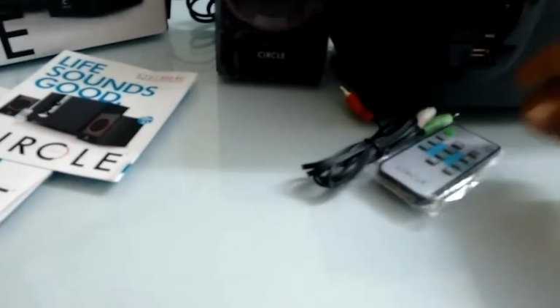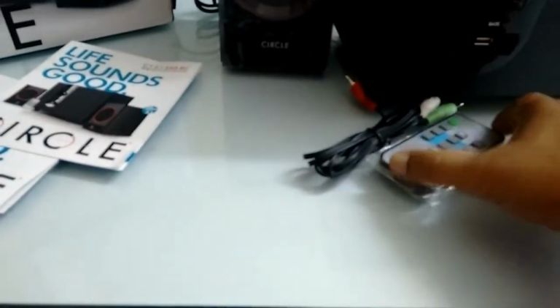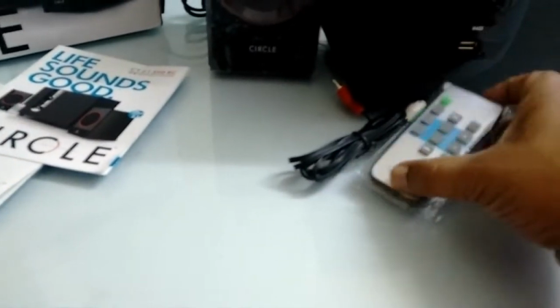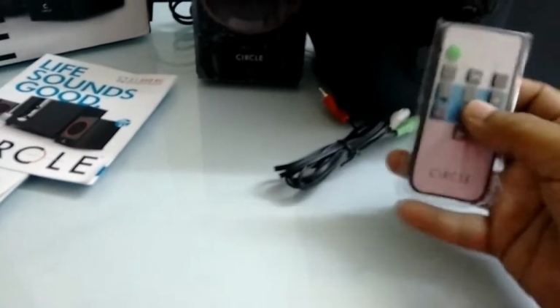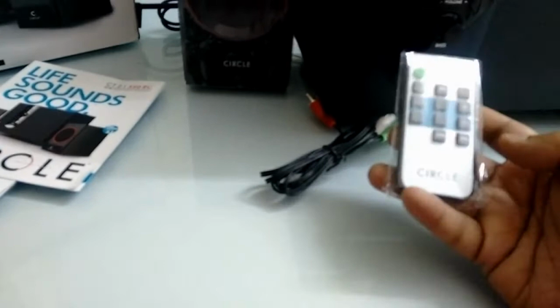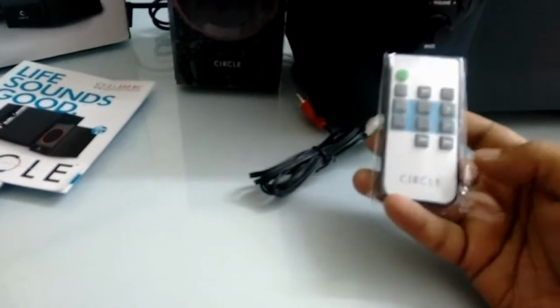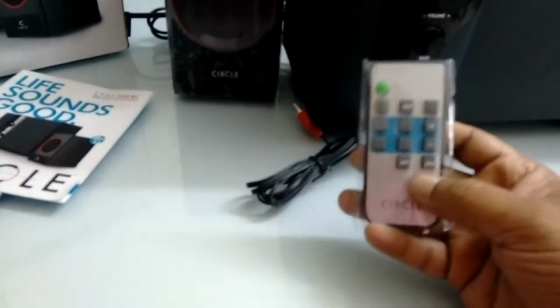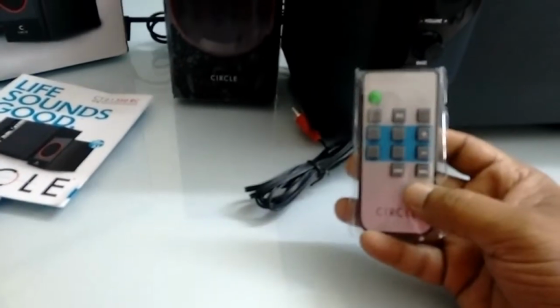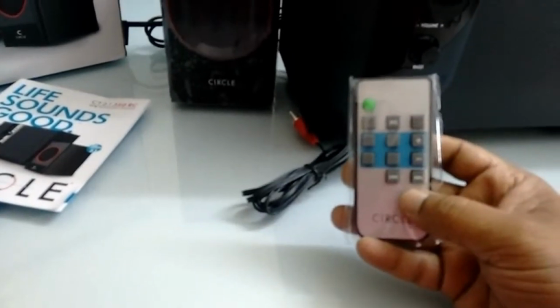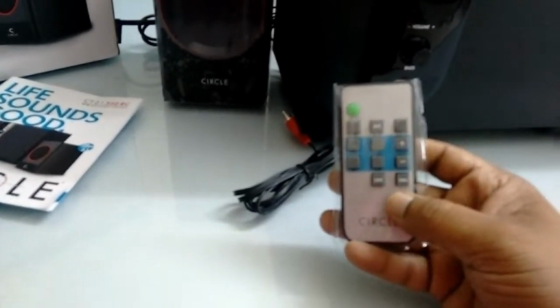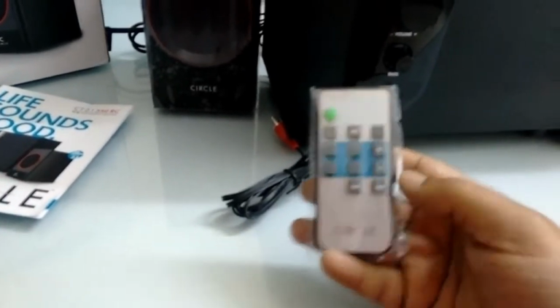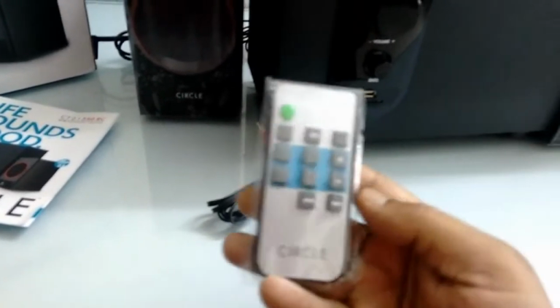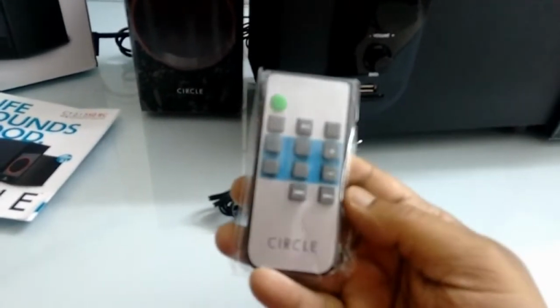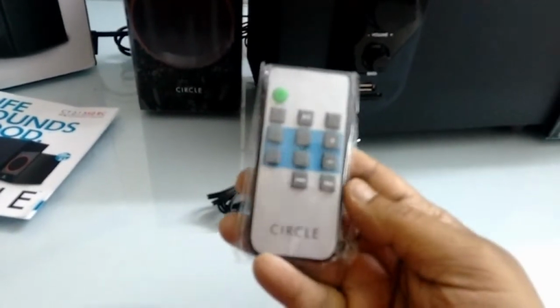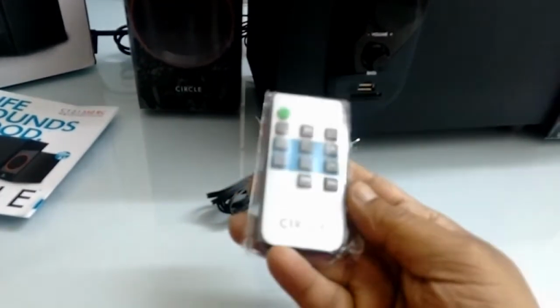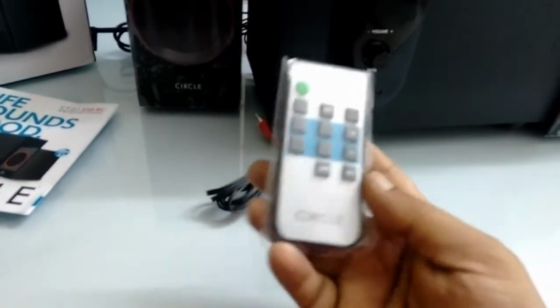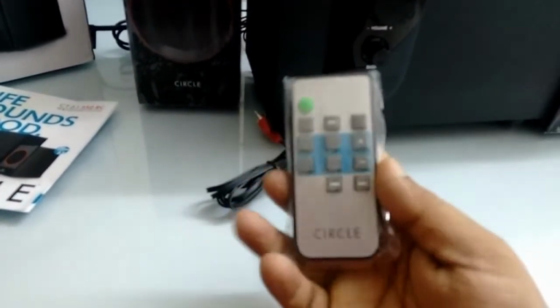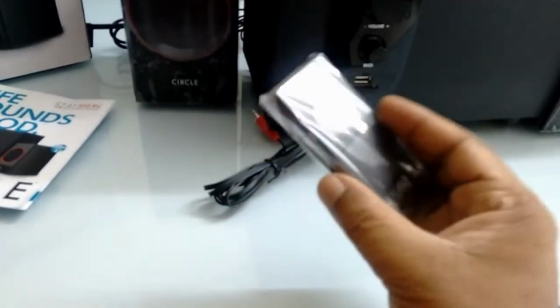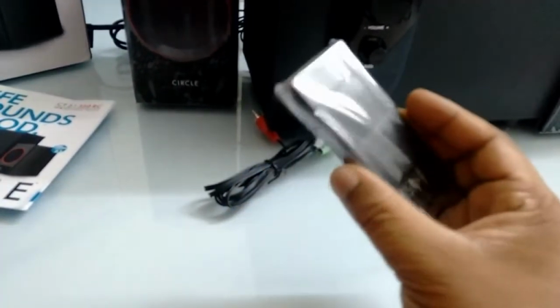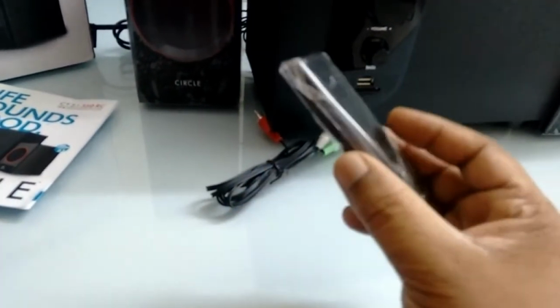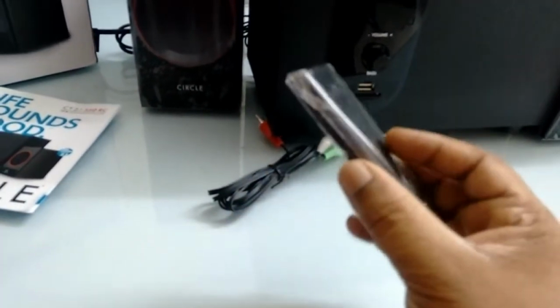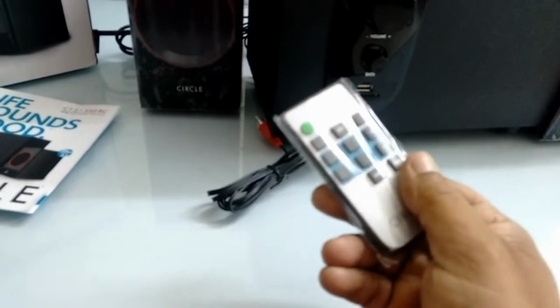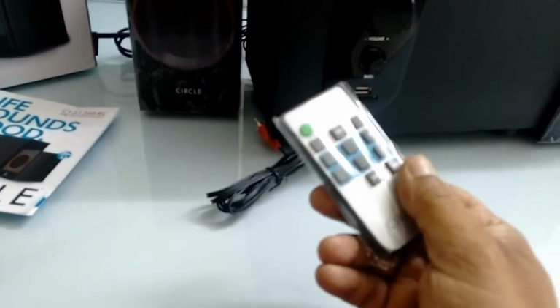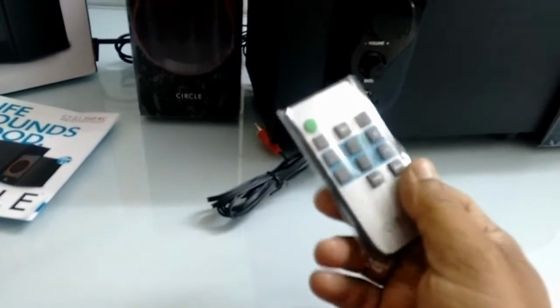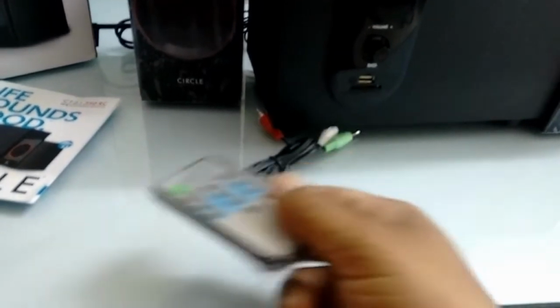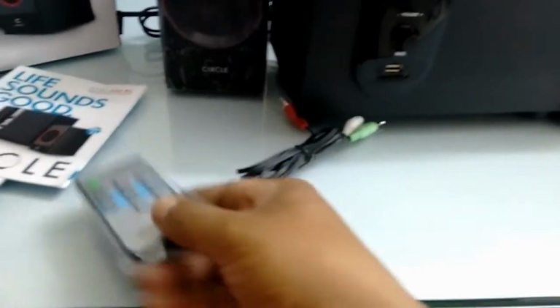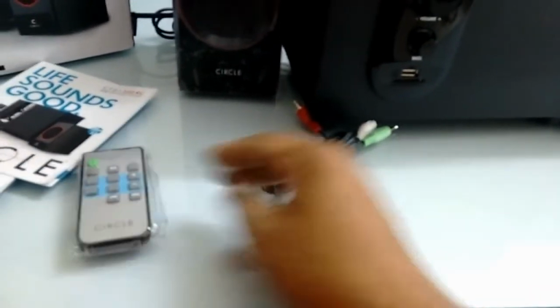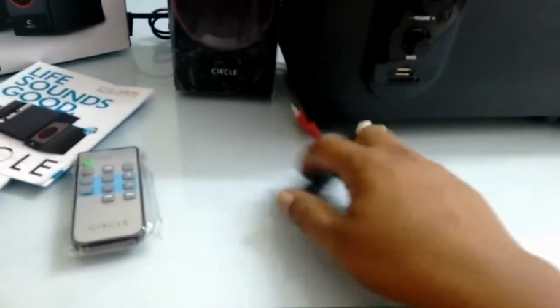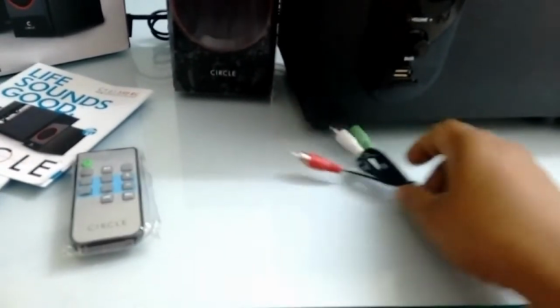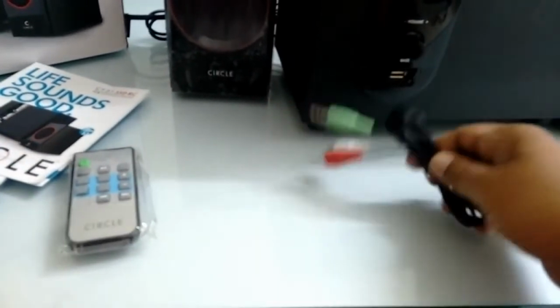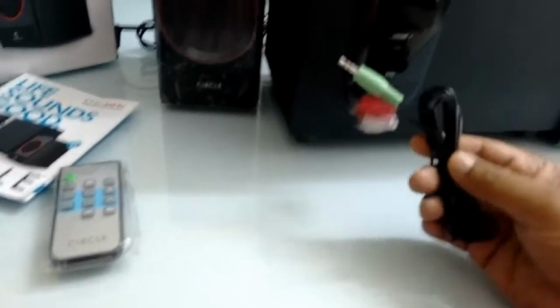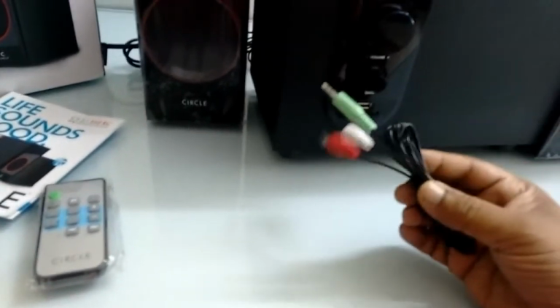So these are the remote controls — small in size and lightweight. And these are the aux cables included in the box.